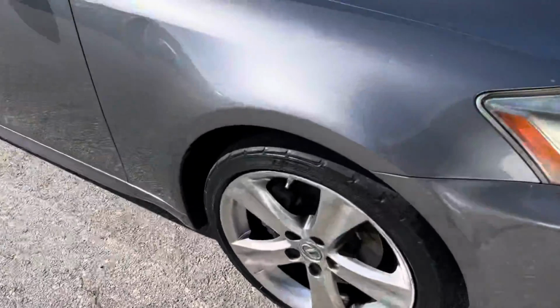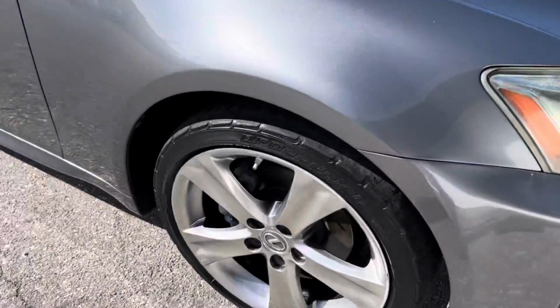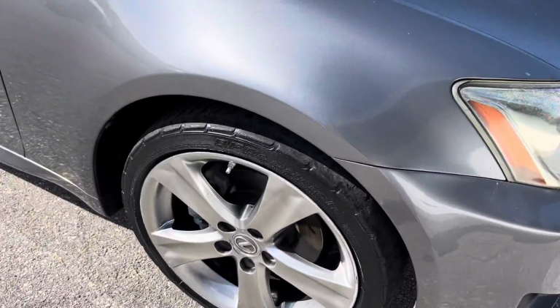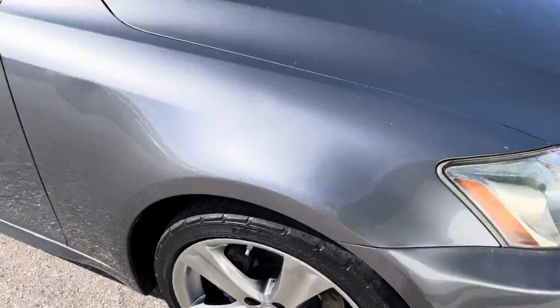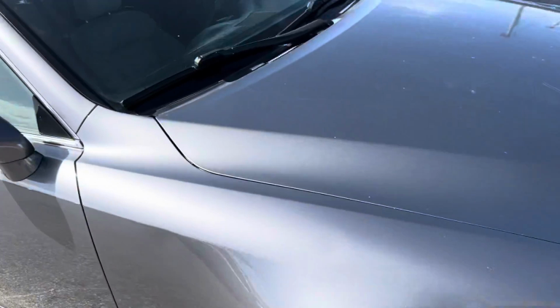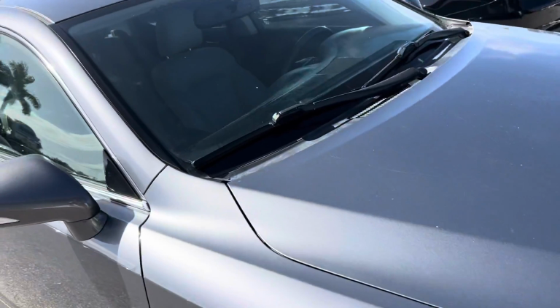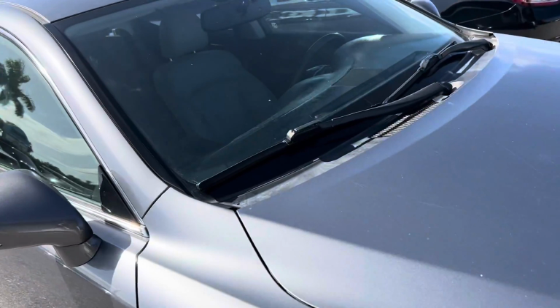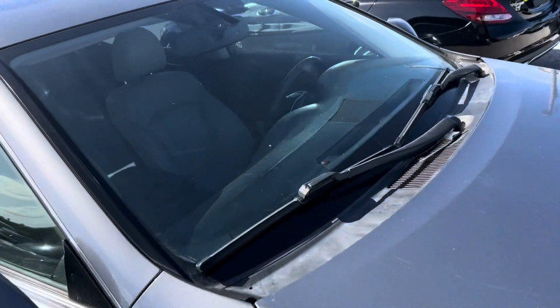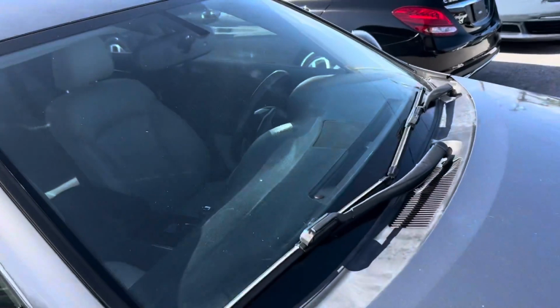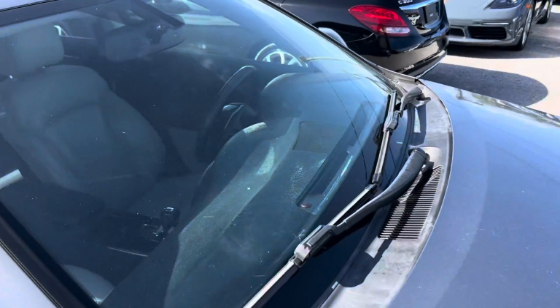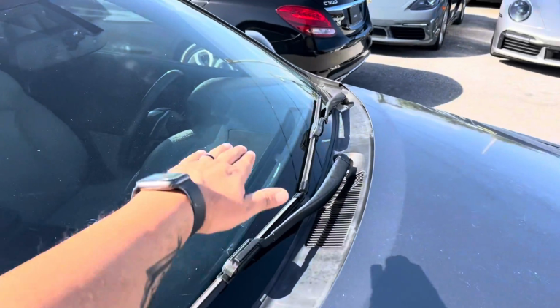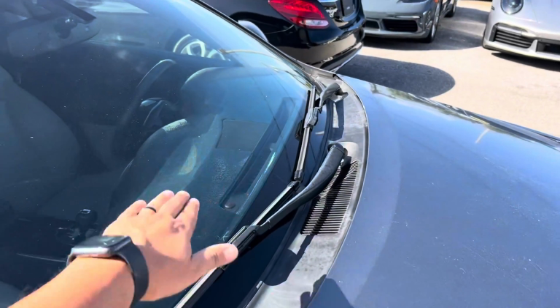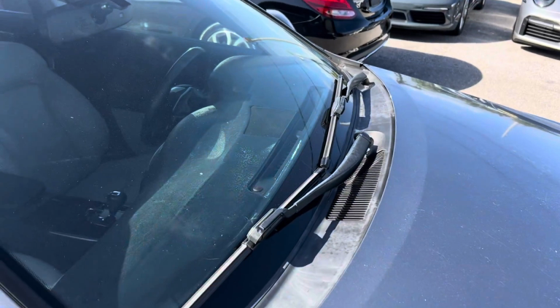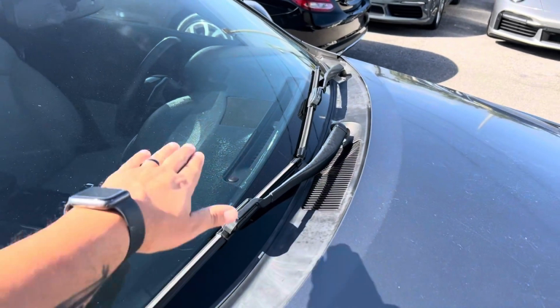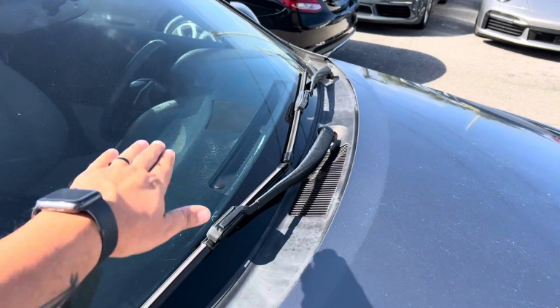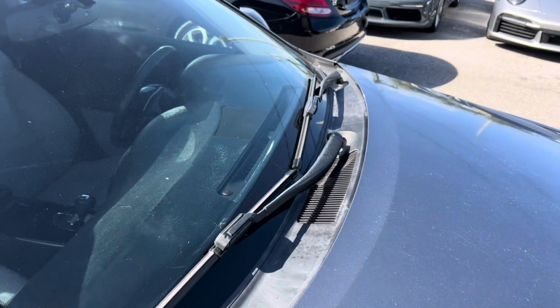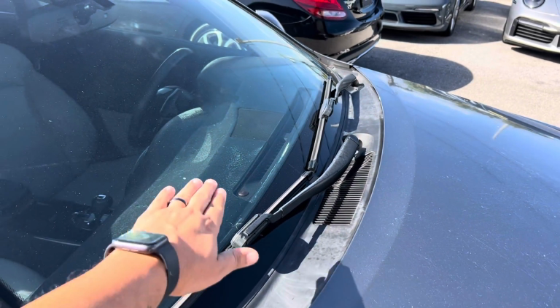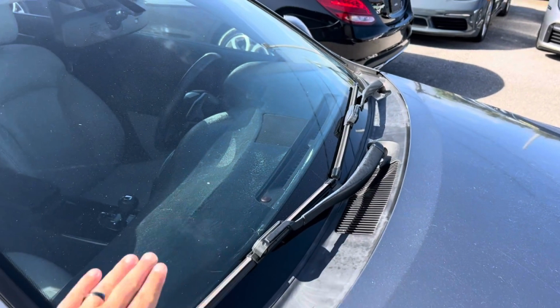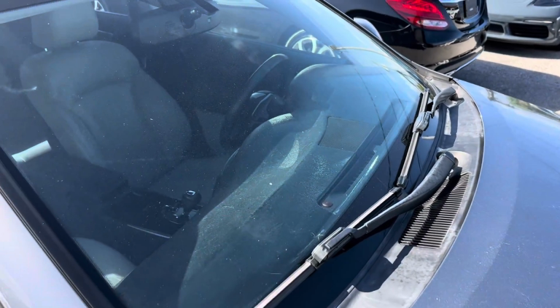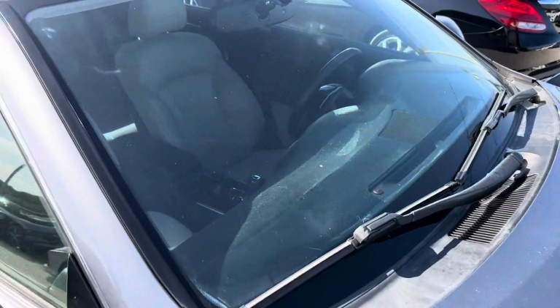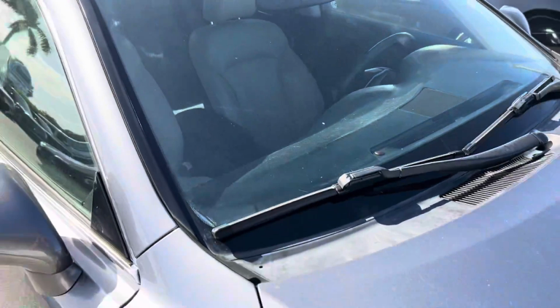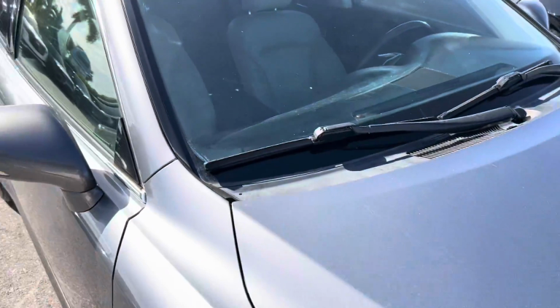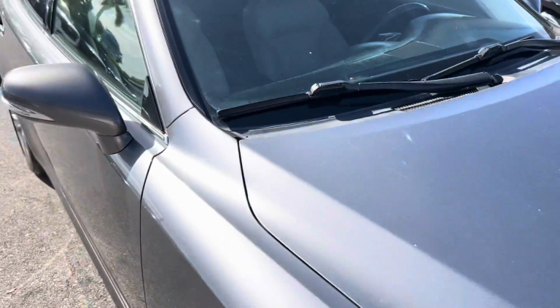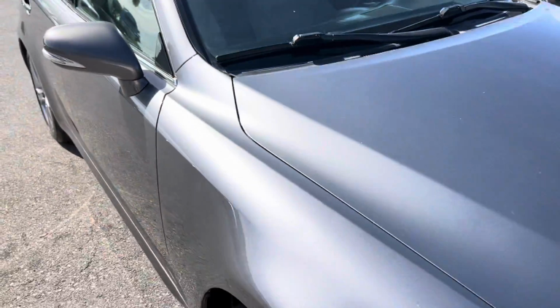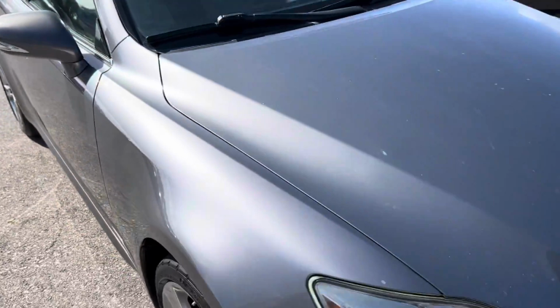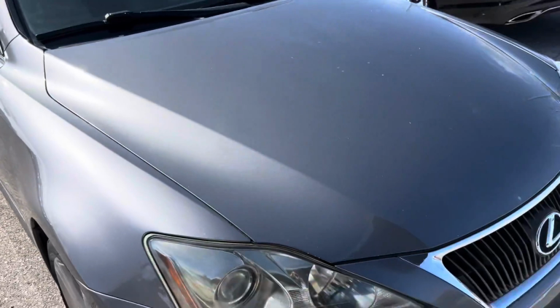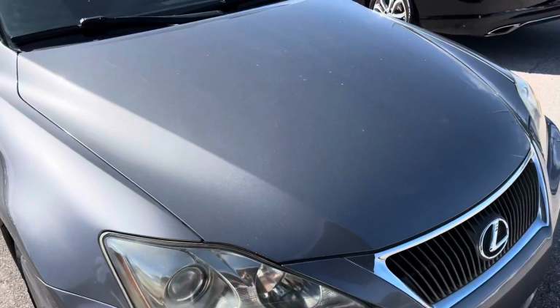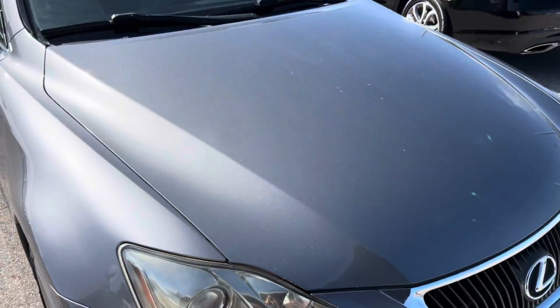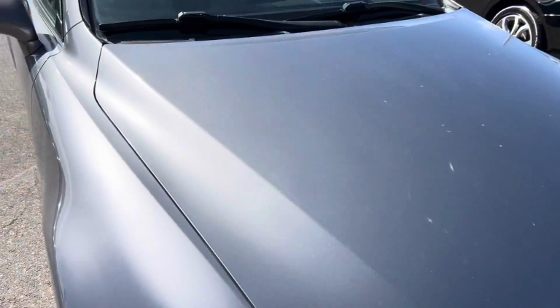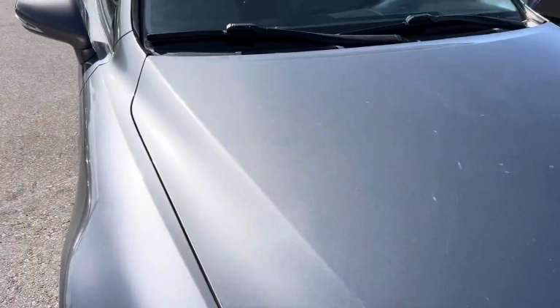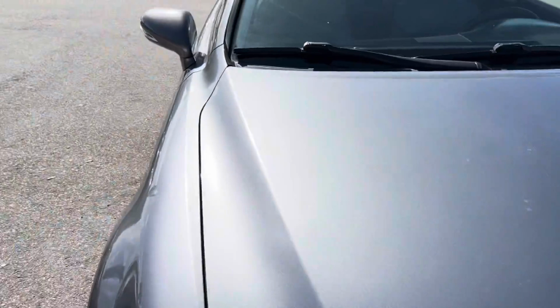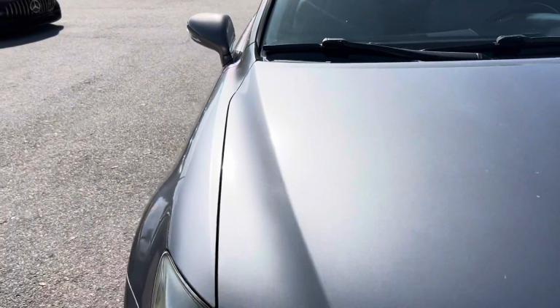Before I get into showing you any dents or scratches, I want to note: we are getting new tires for this car, and we have a replacement sticky dash cover coming in — it's going to cover up what you'll see on the interior. So we're getting the dash replaced and the tires replaced.